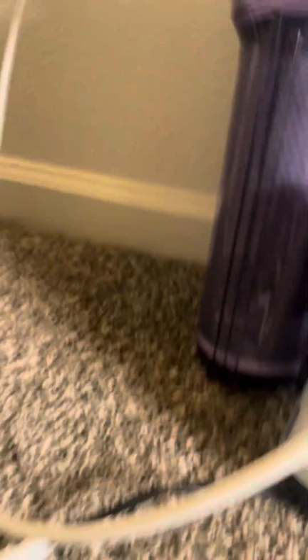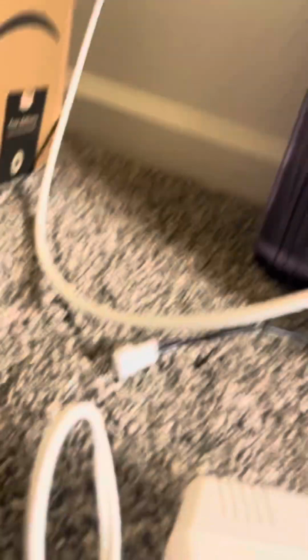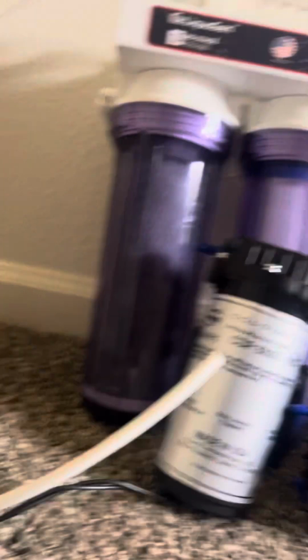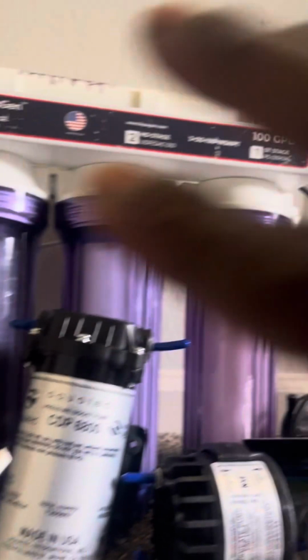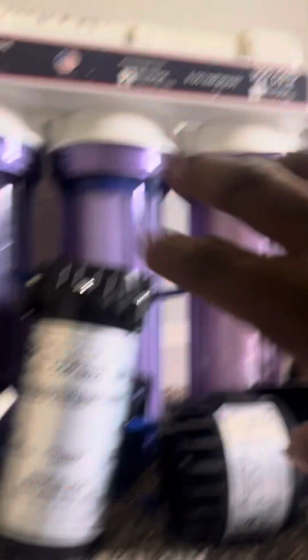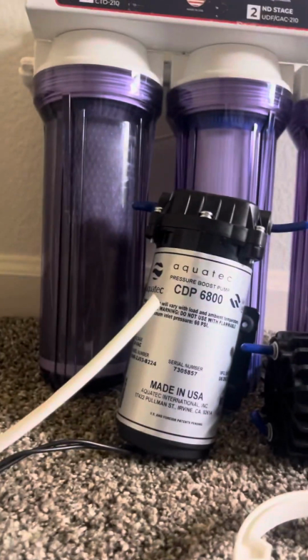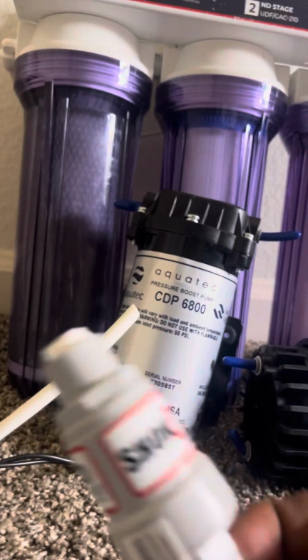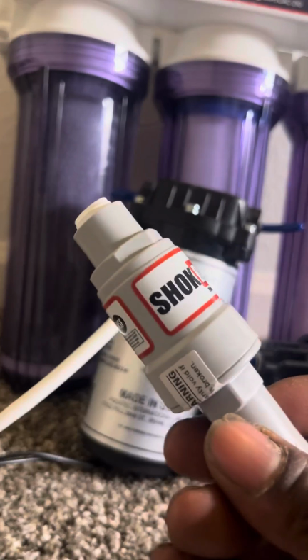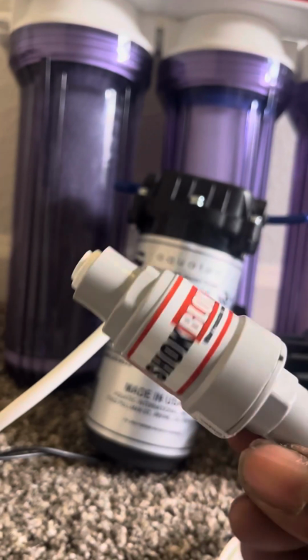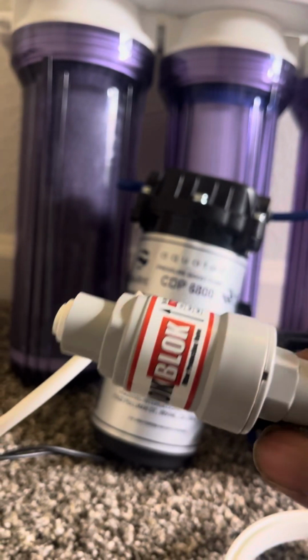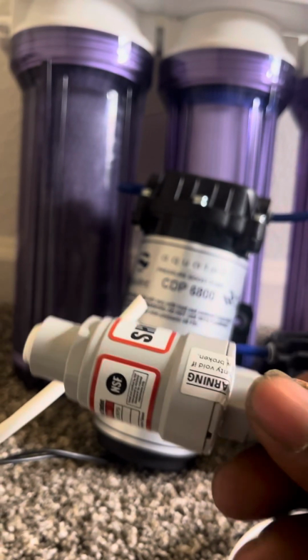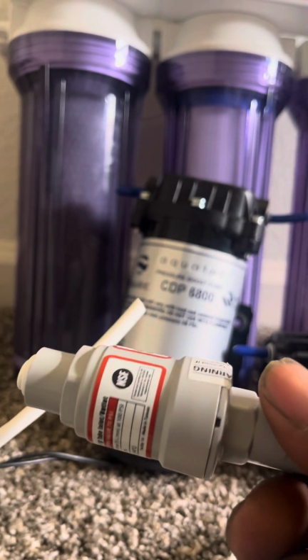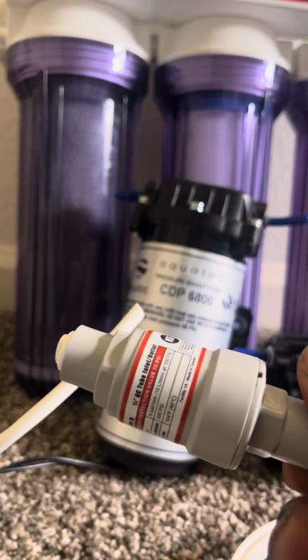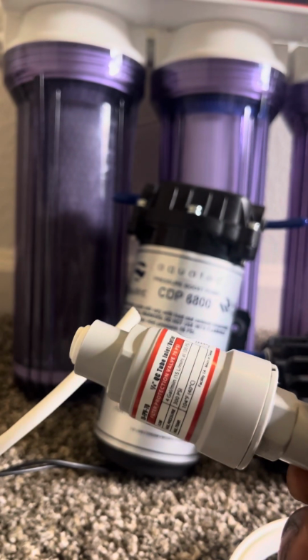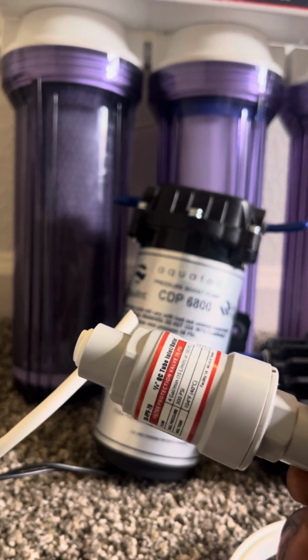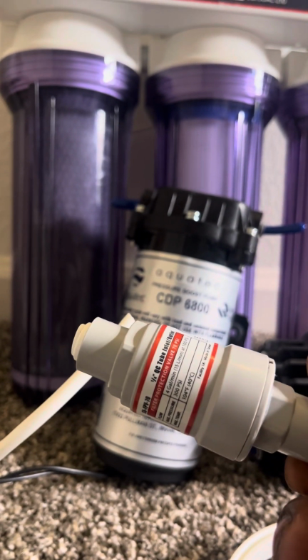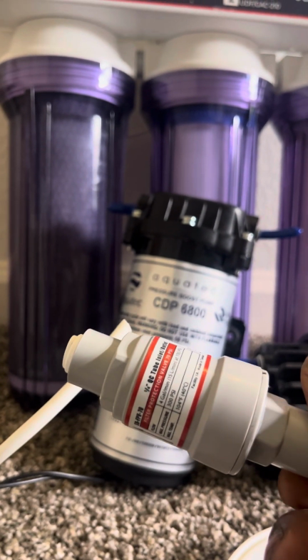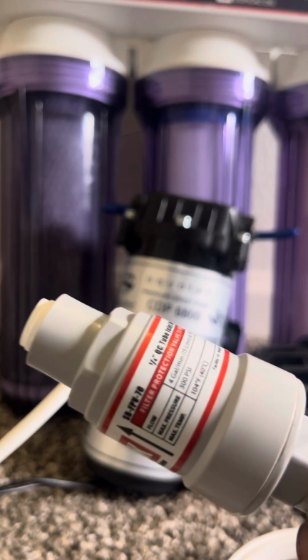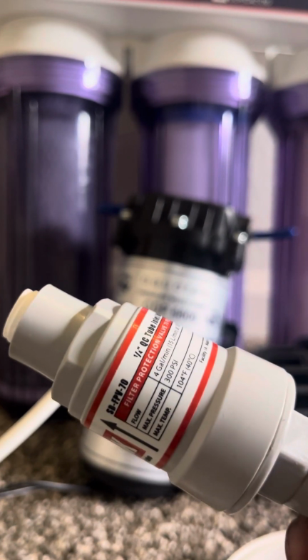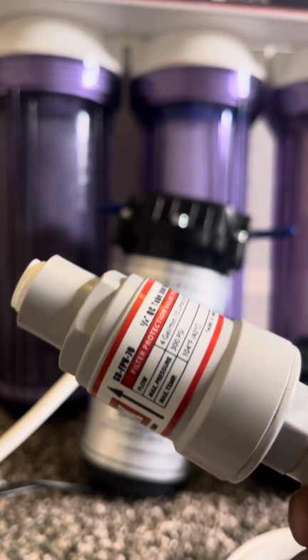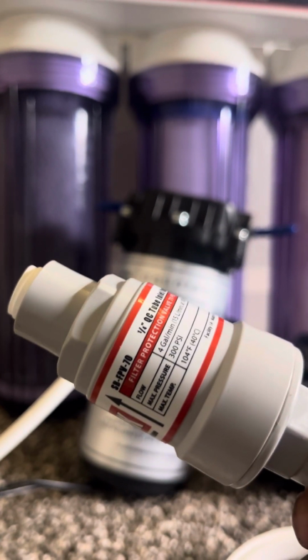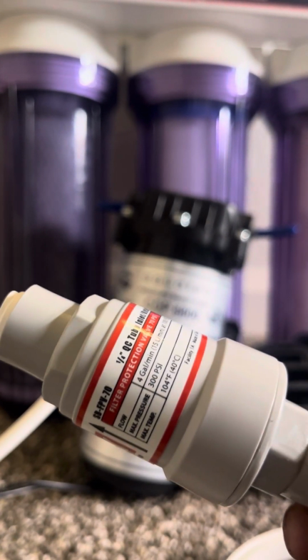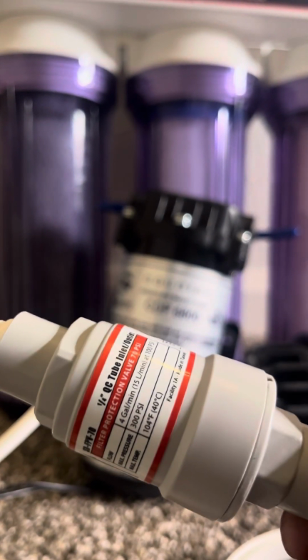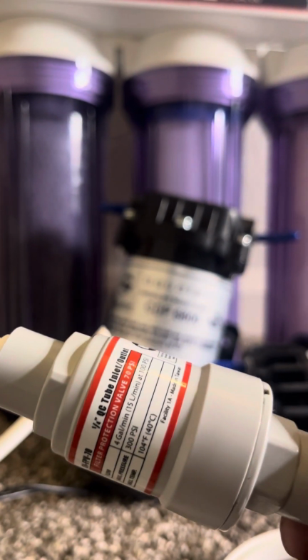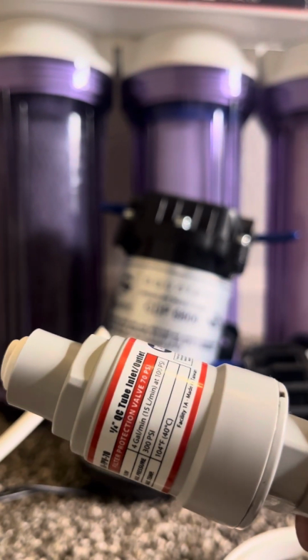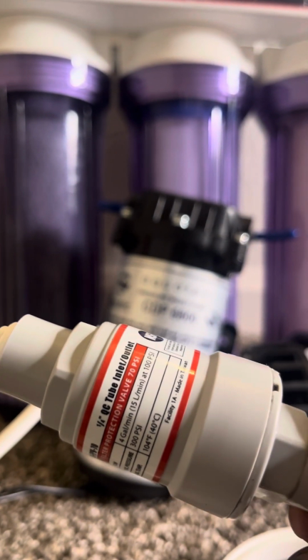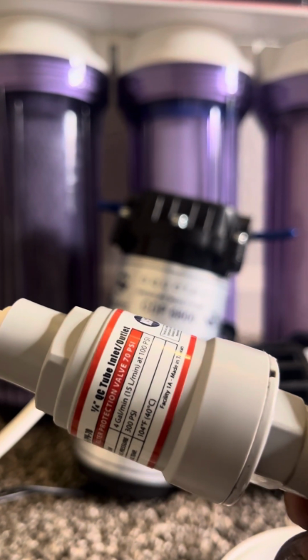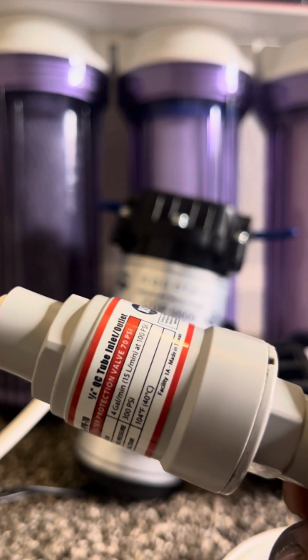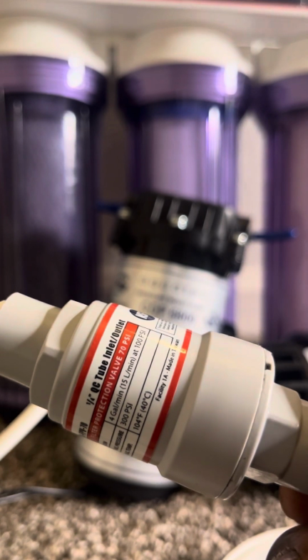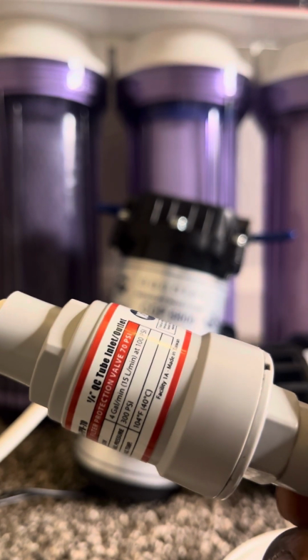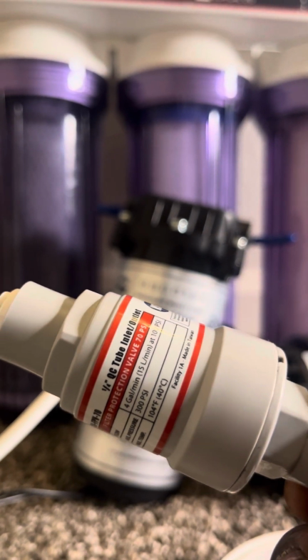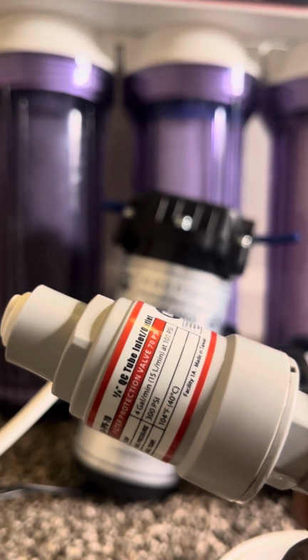To stop it from breaking the machine, we got the little shock blocks so it'll only regulate to 70 PSI, because it only needs 70. Max pressure is 300 PSI but it limits it at 100 PSI, so we're getting four gallons a minute — that's pretty good.